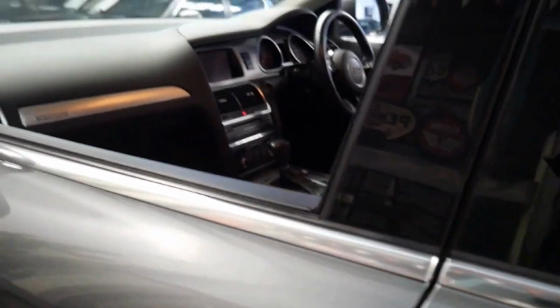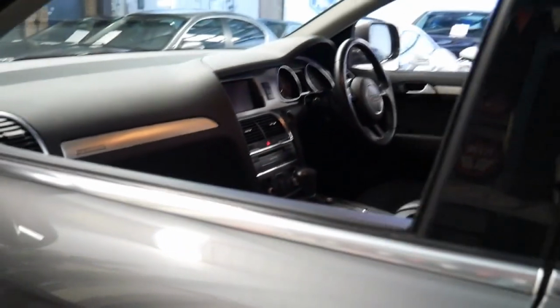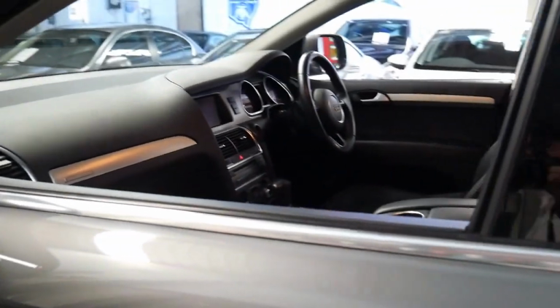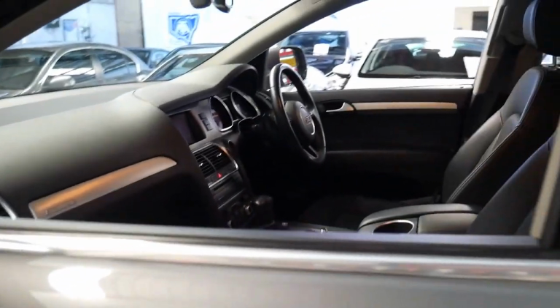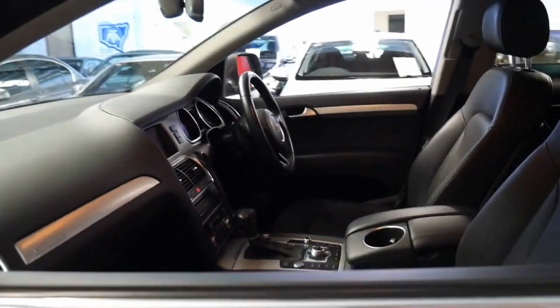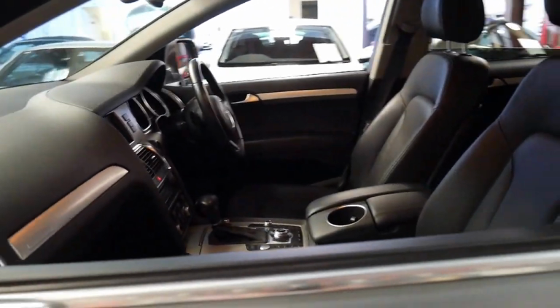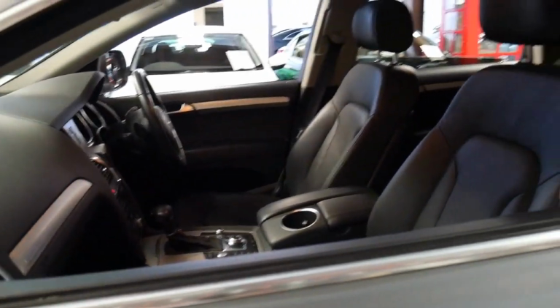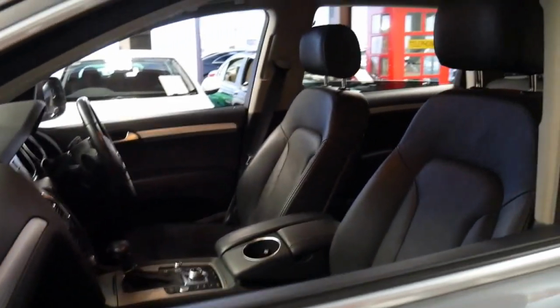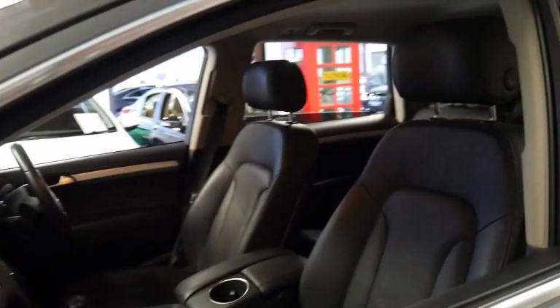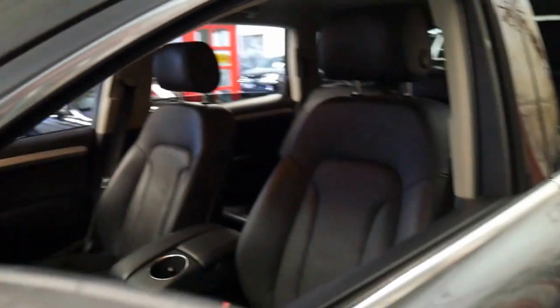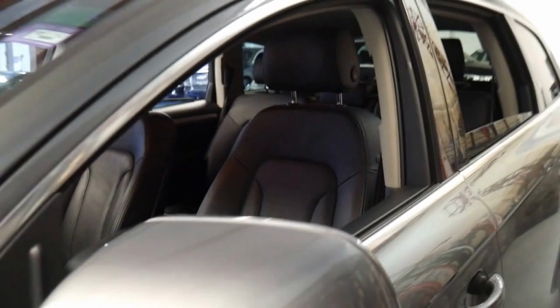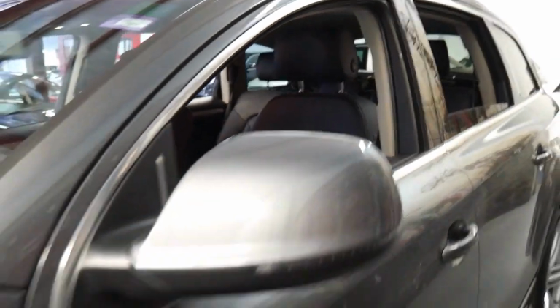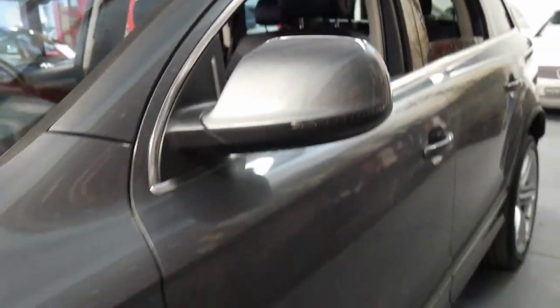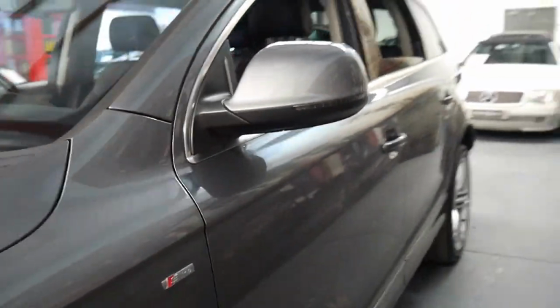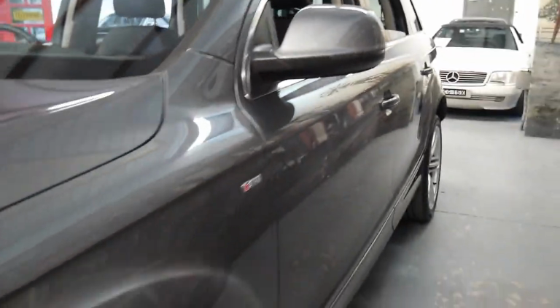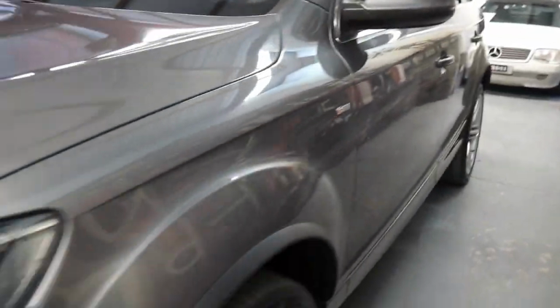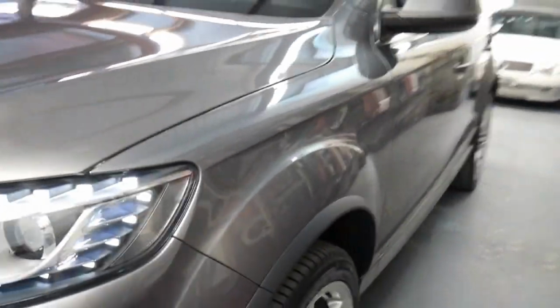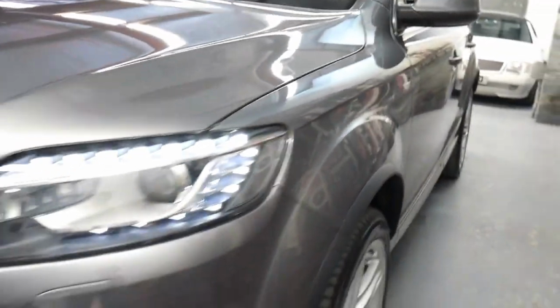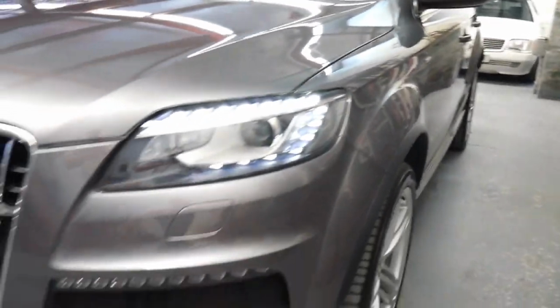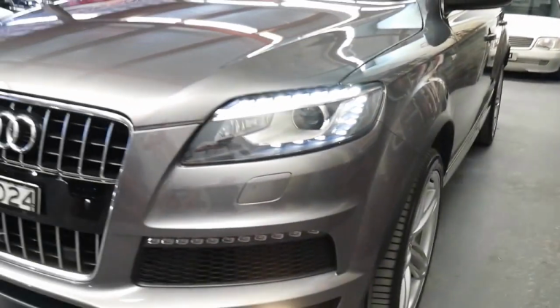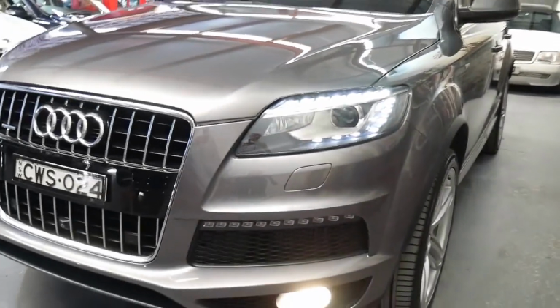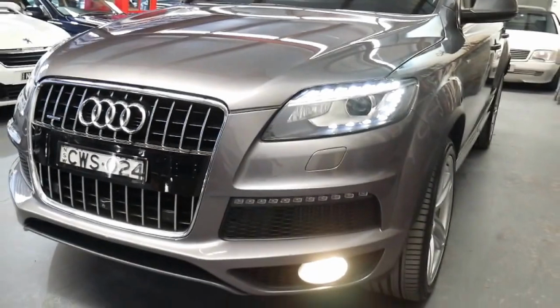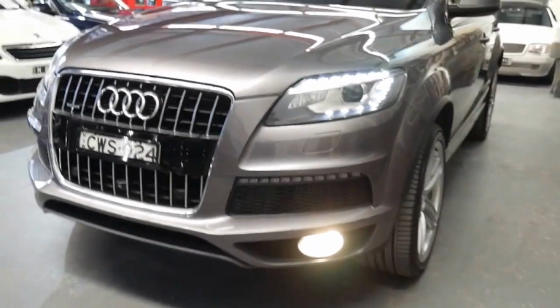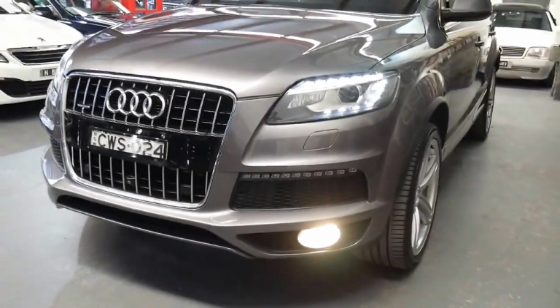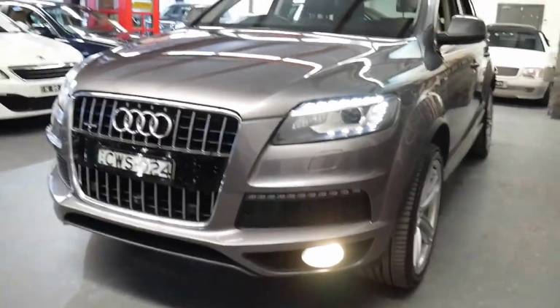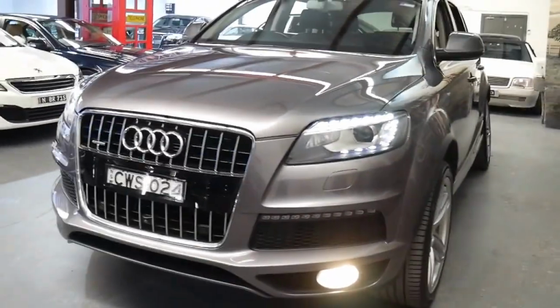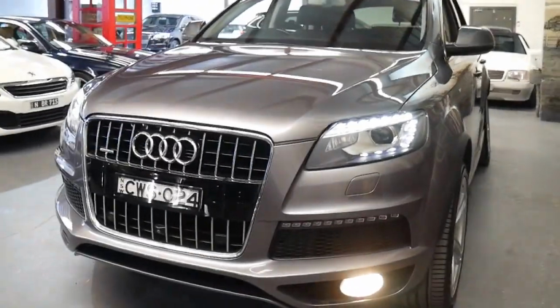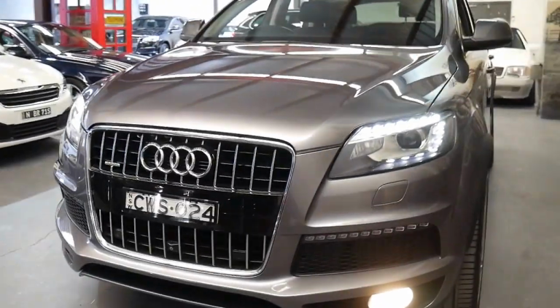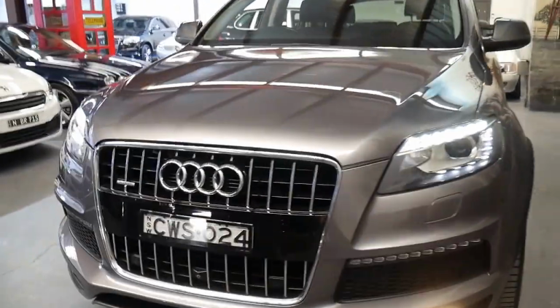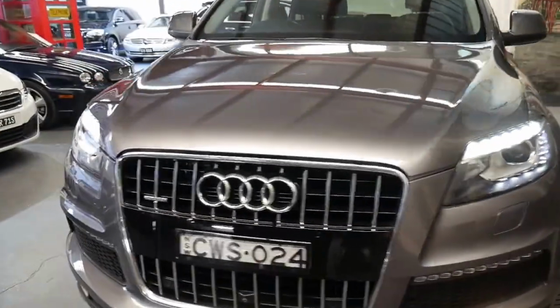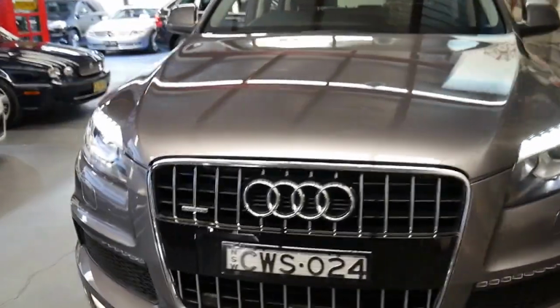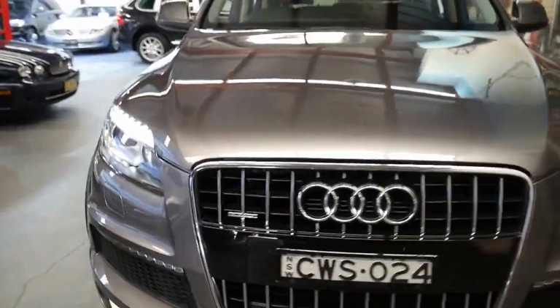It's got some really nice options — like the front and rear camera, it's an S line, daytime running lights, heated seats — and is very good value for money.